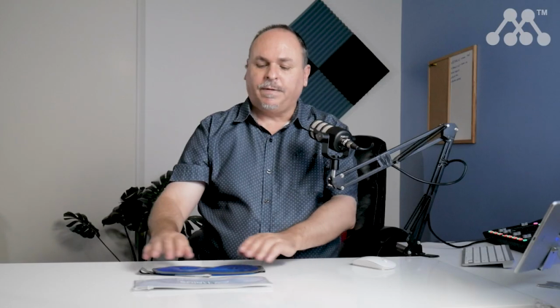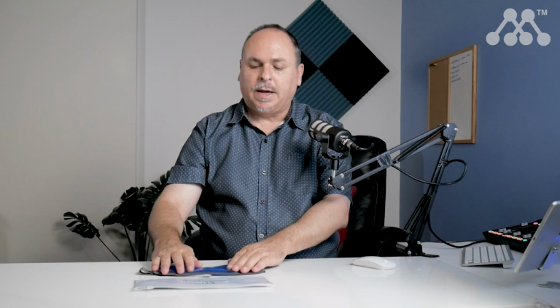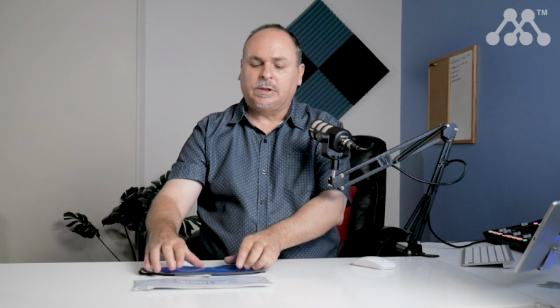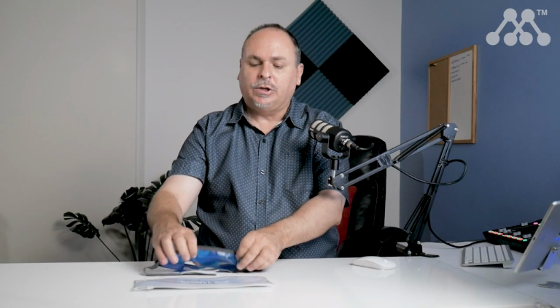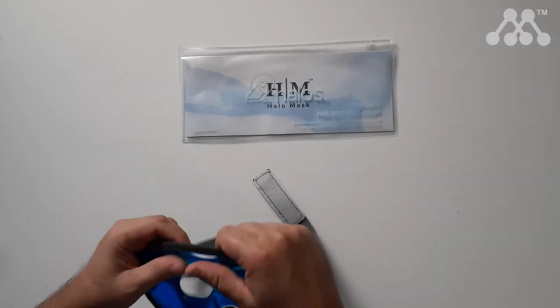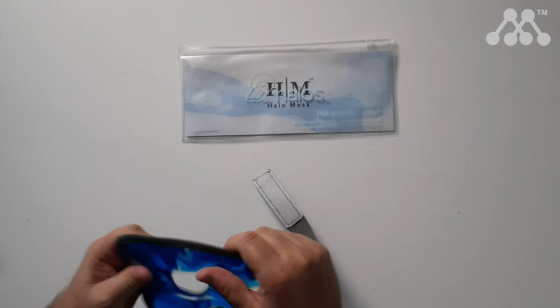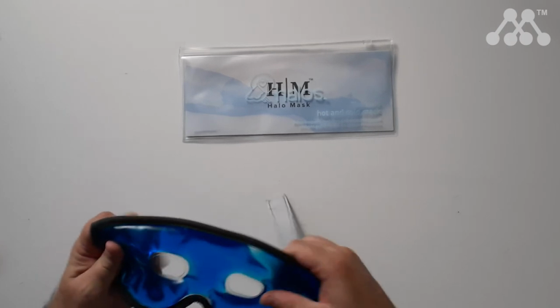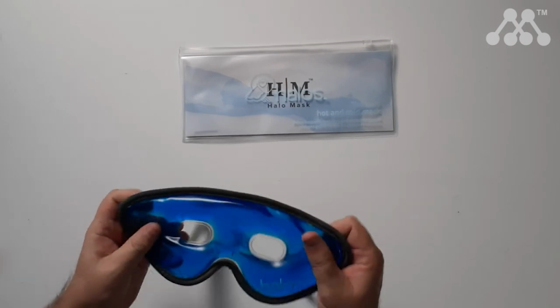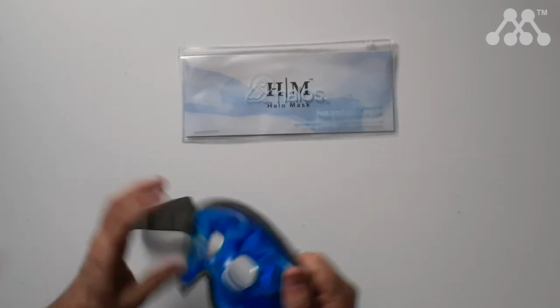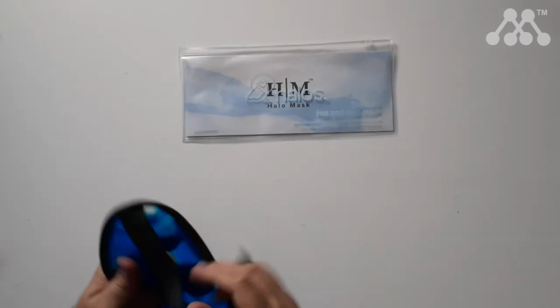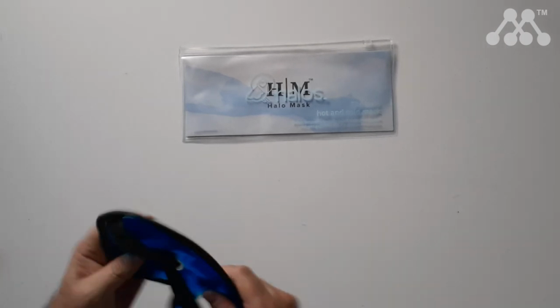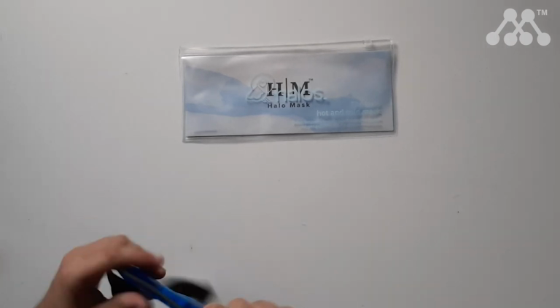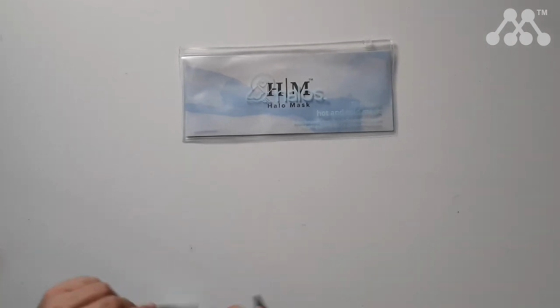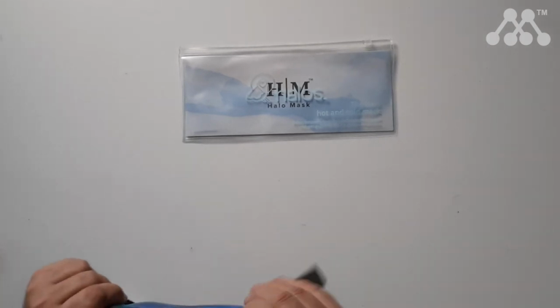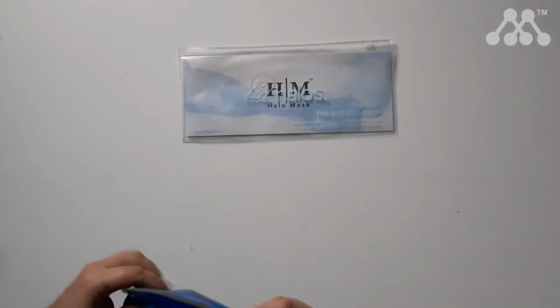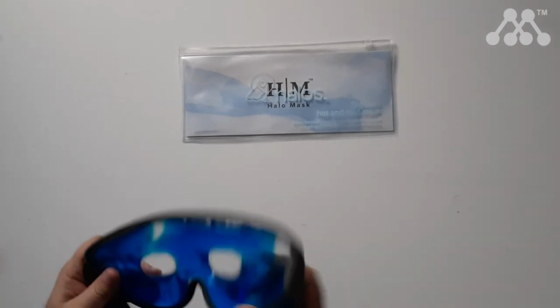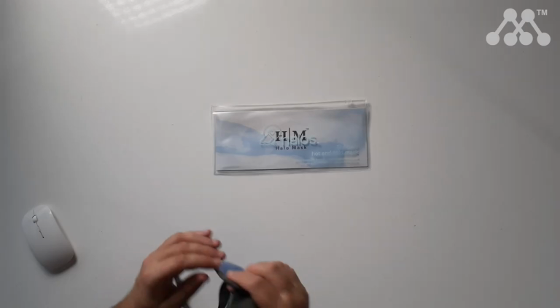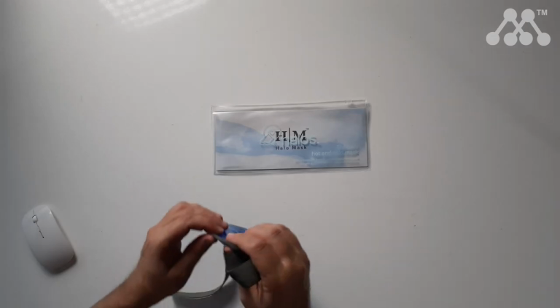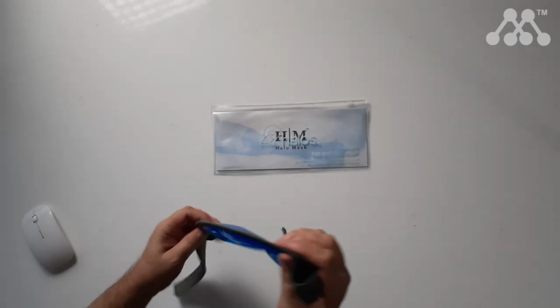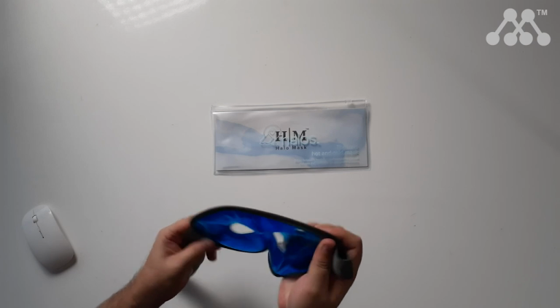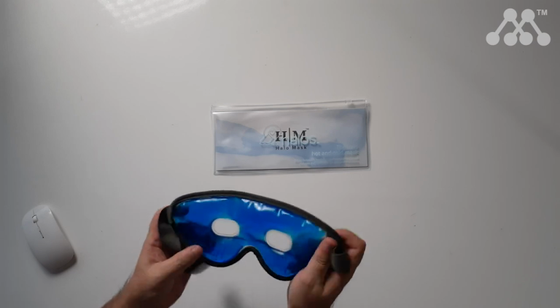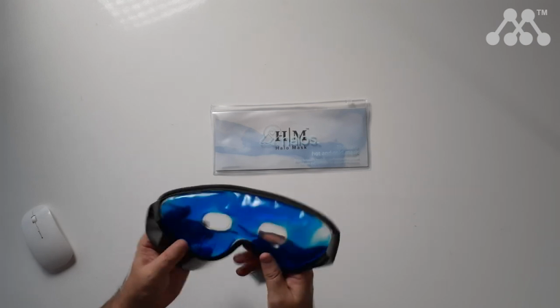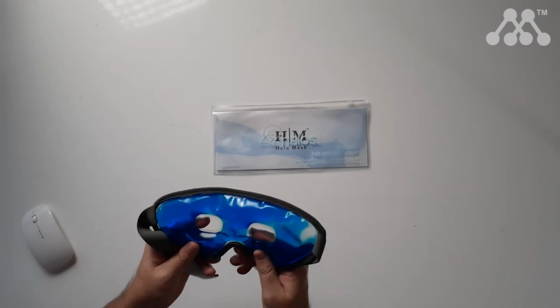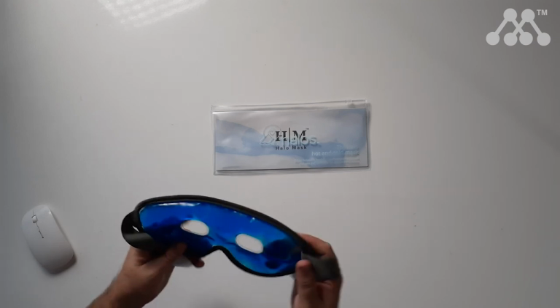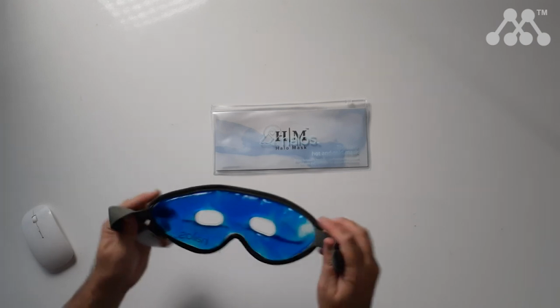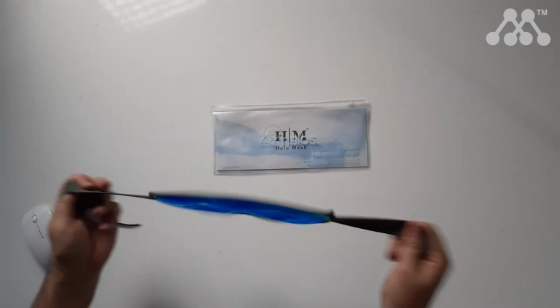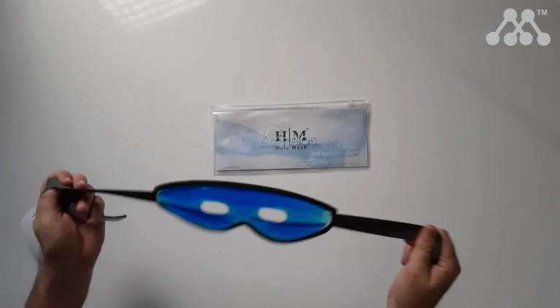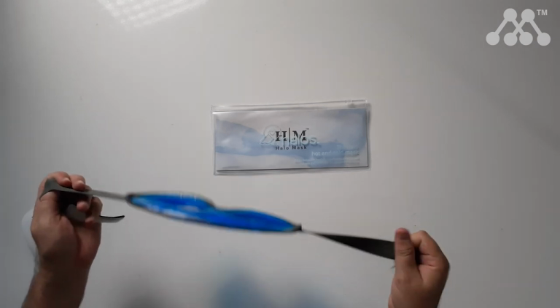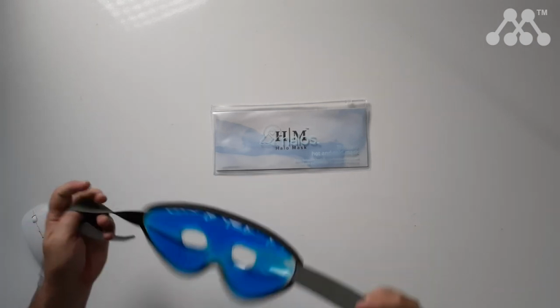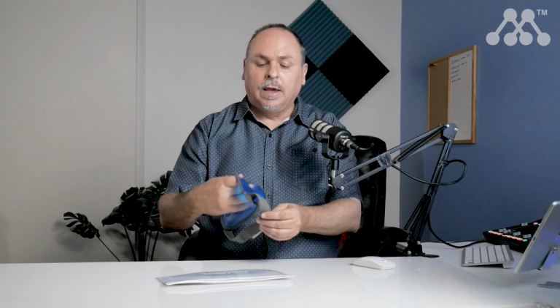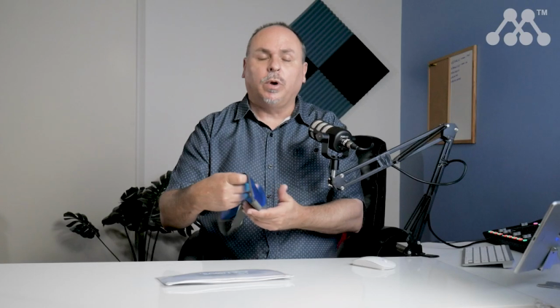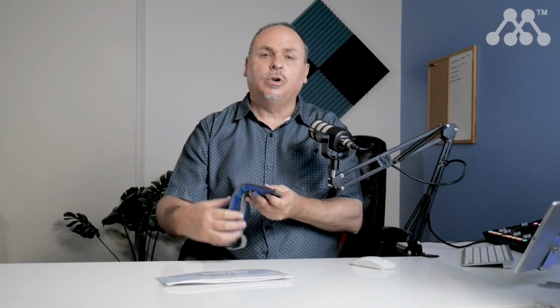The face mask is a liquid type gel and it is made of a soft plastic. It has cotton edging that keeps everything in place and you have this elastic strap.